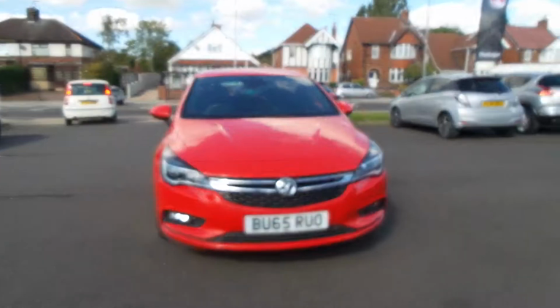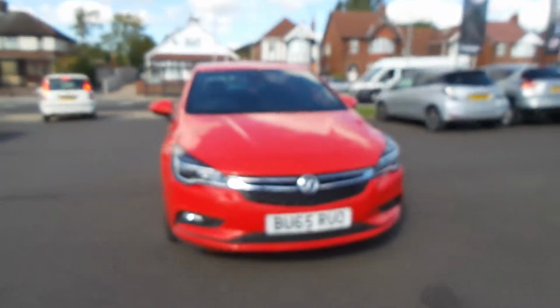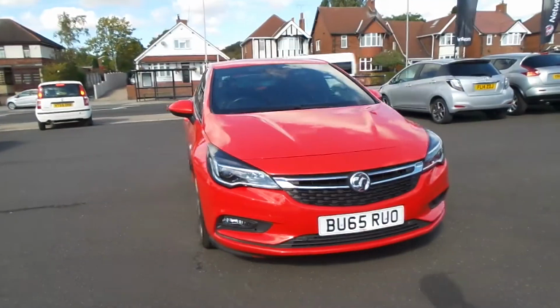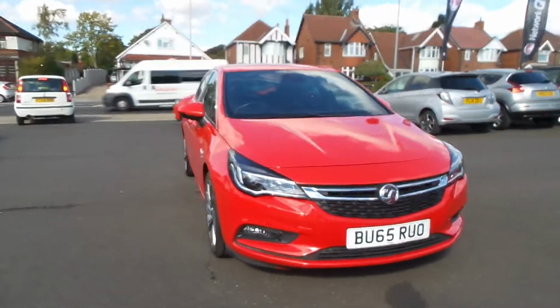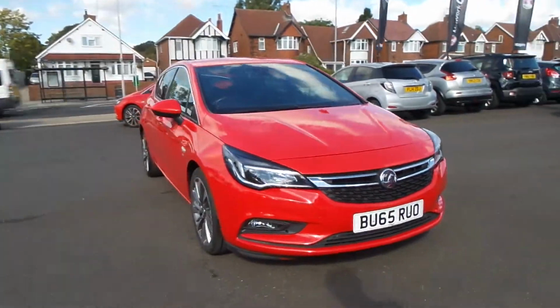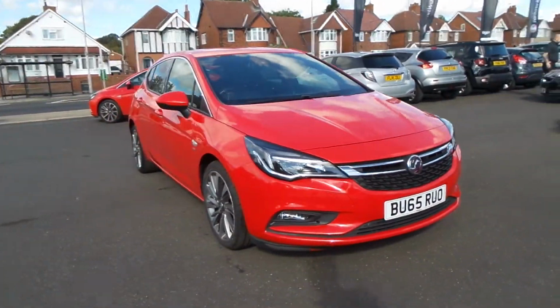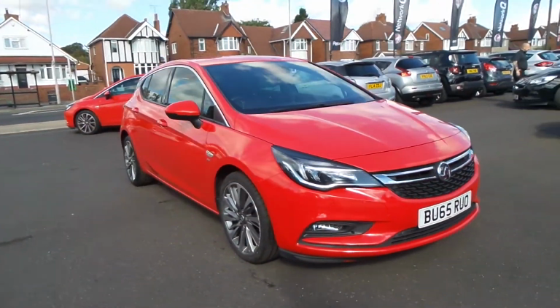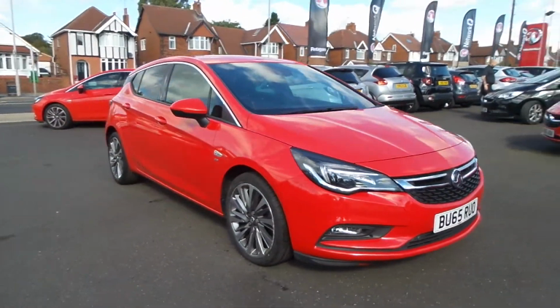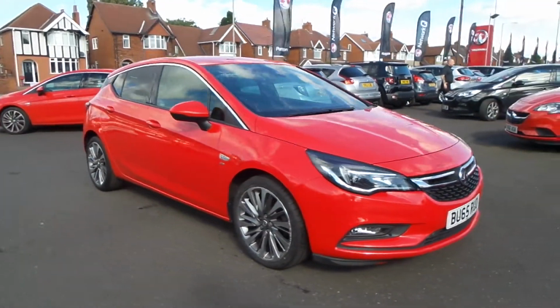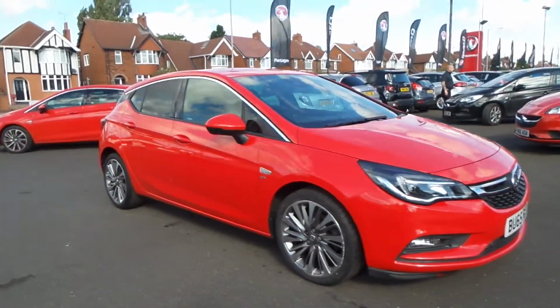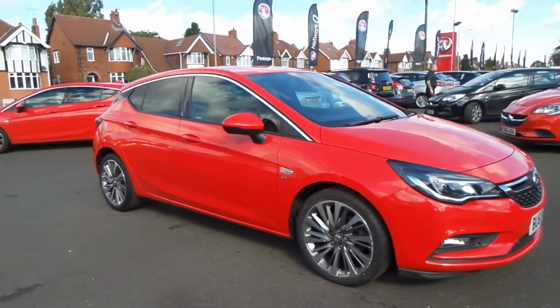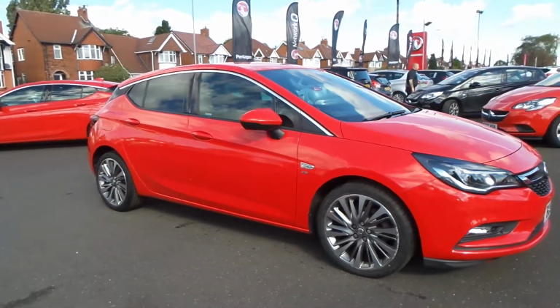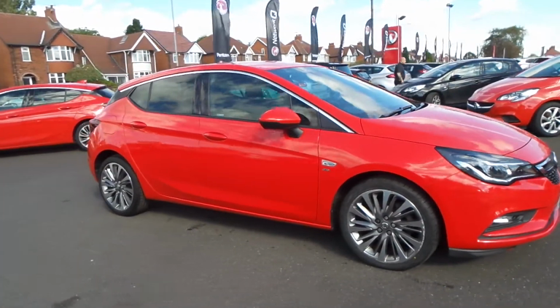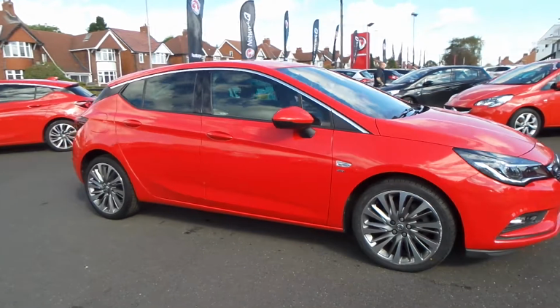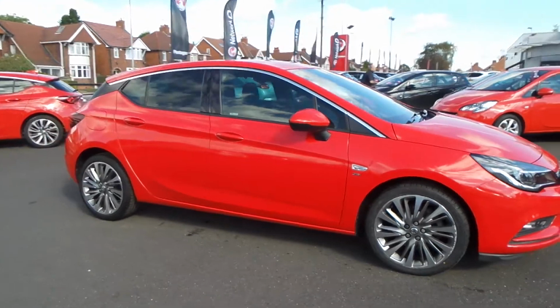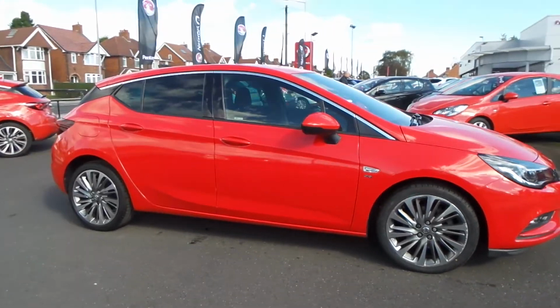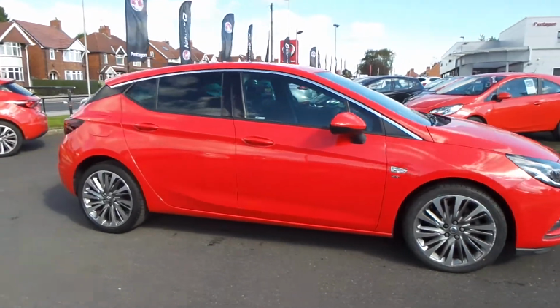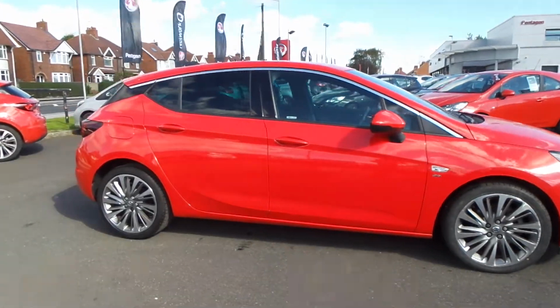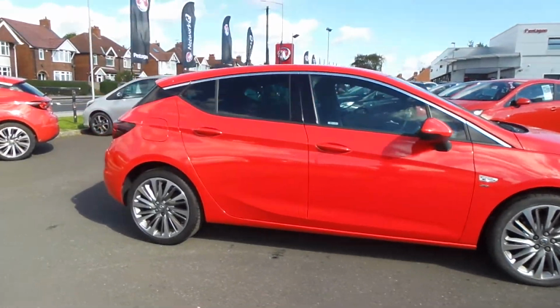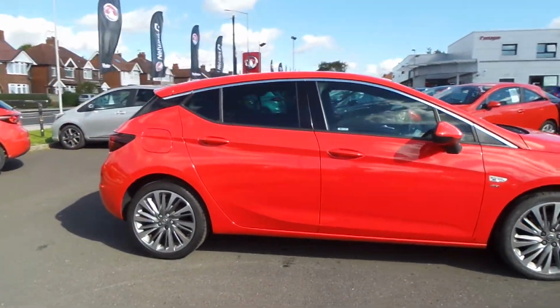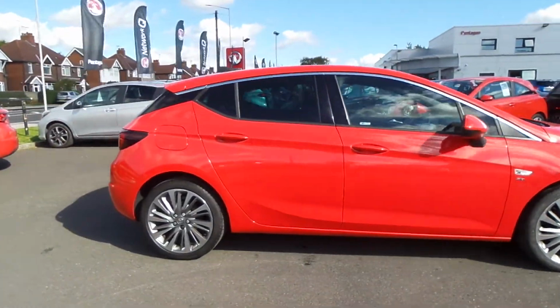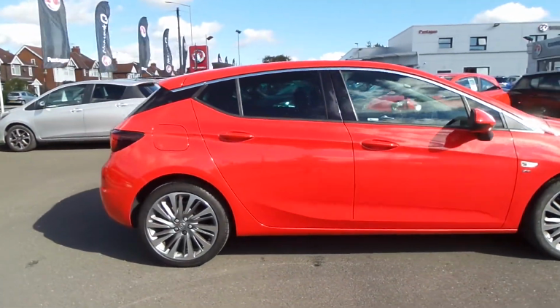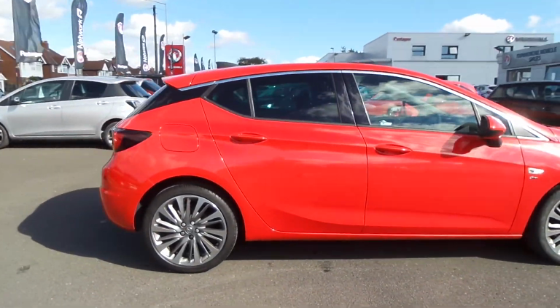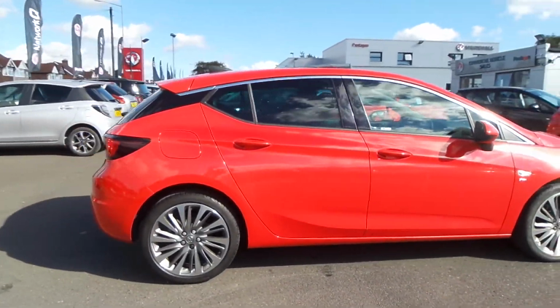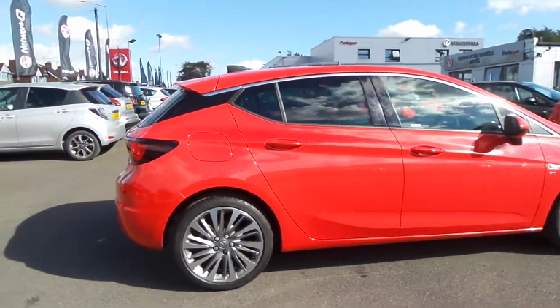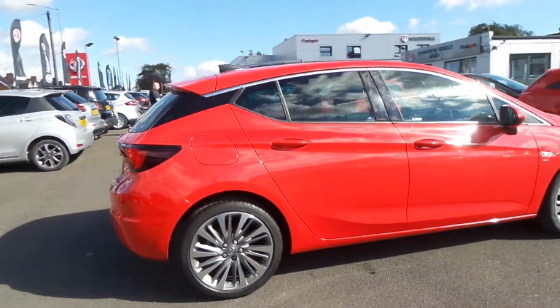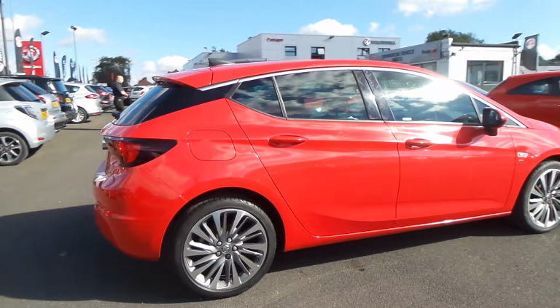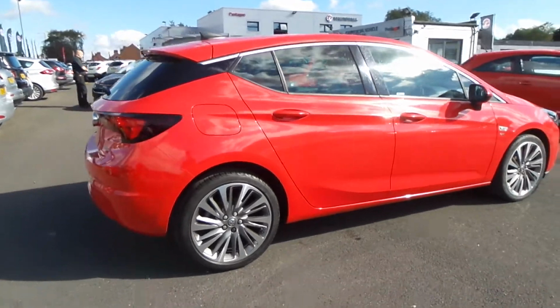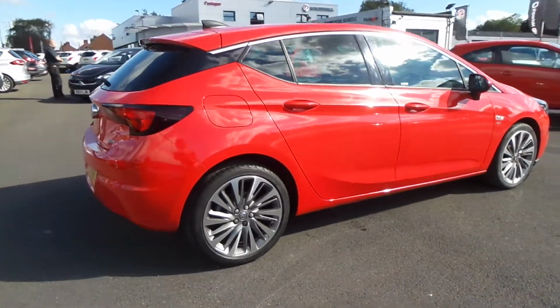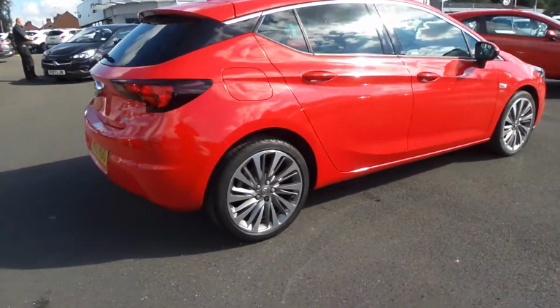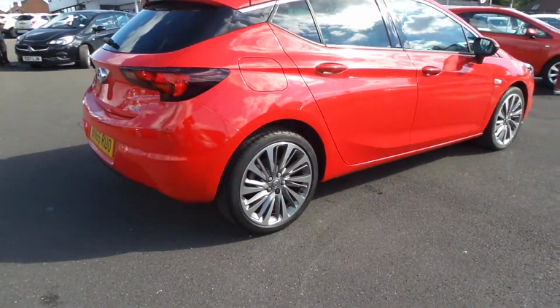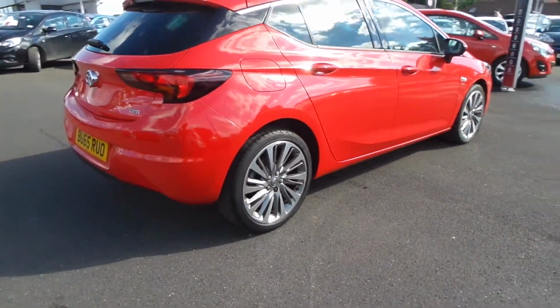Welcome to Pentagon in Mansfield, and this is our 2015 Vauxhall Astra SRI Nav. It has a 1.6 litre CDTI engine, and exterior highlights include front and rear parking sensors.